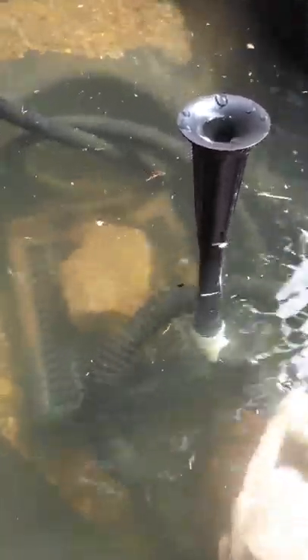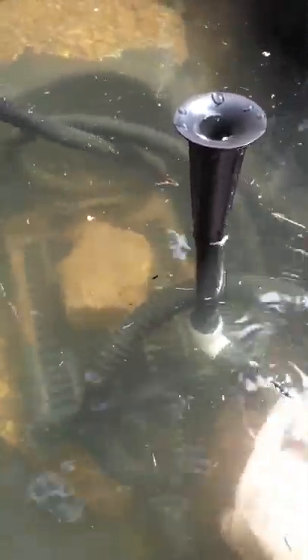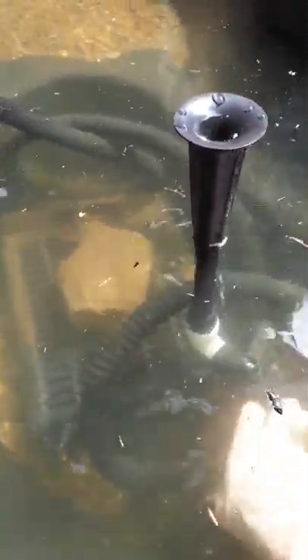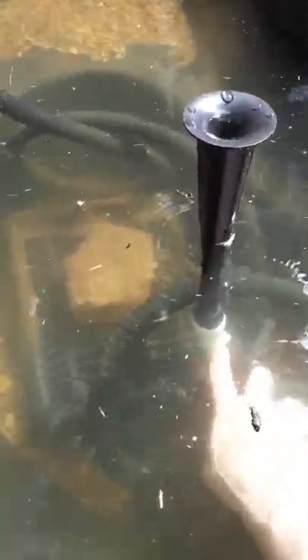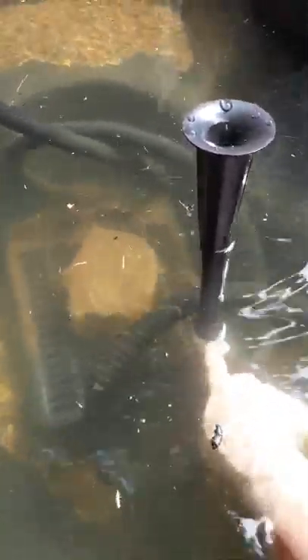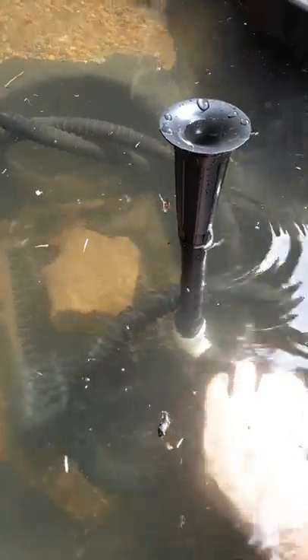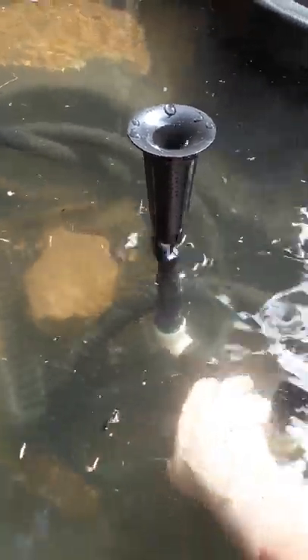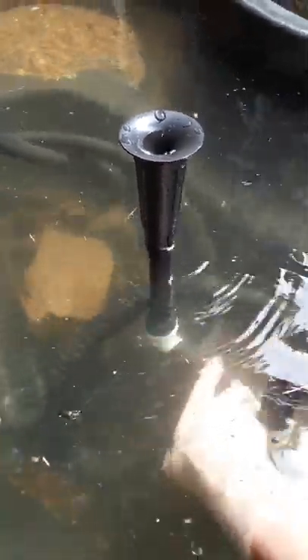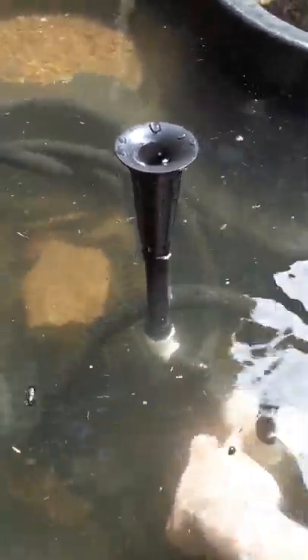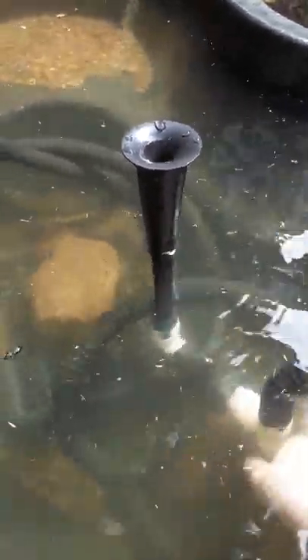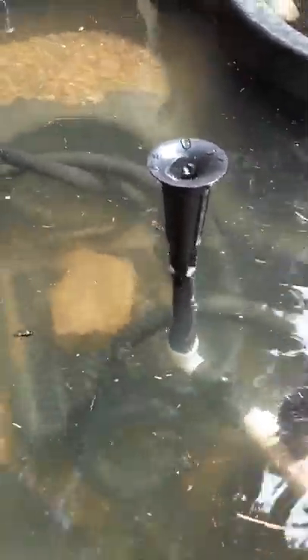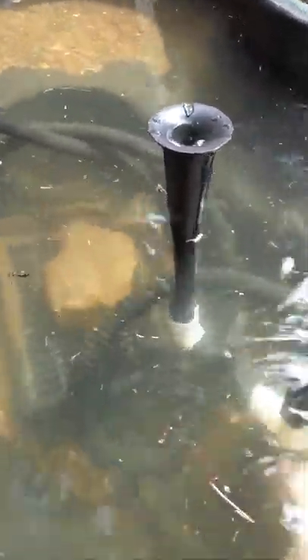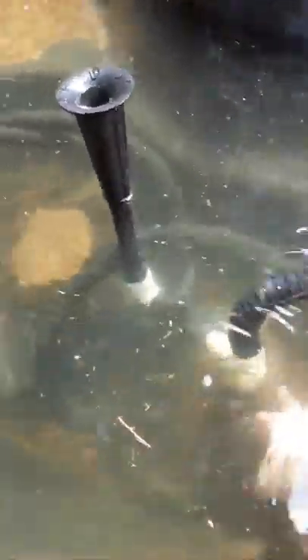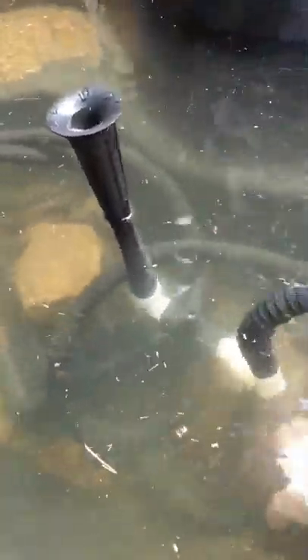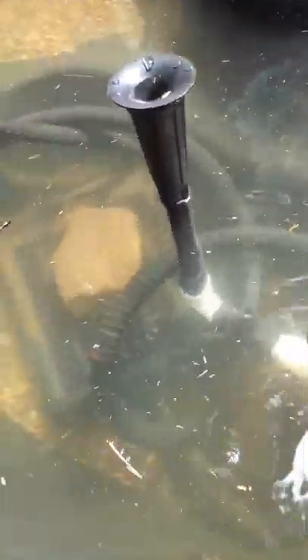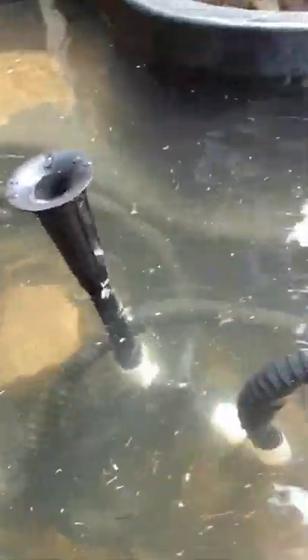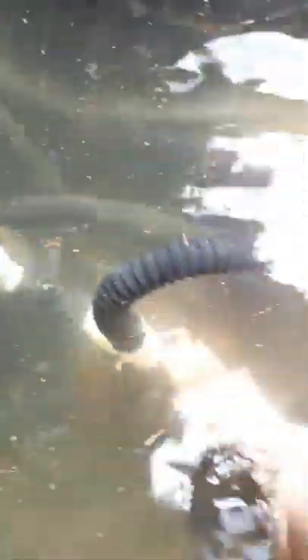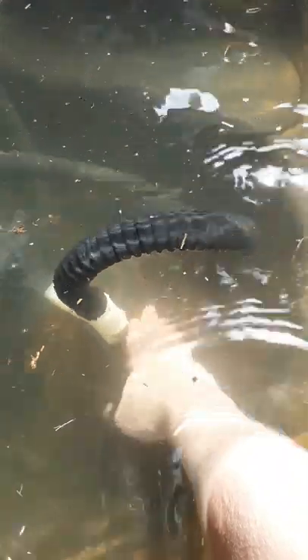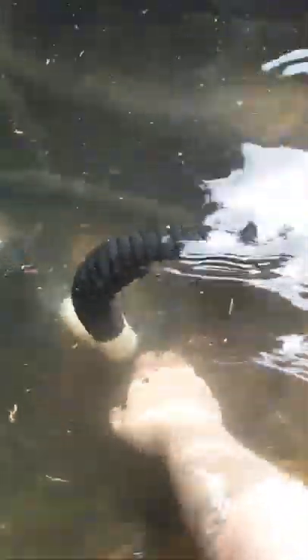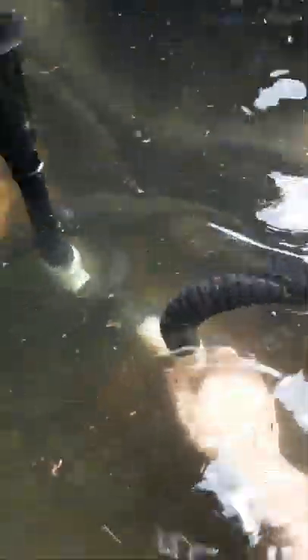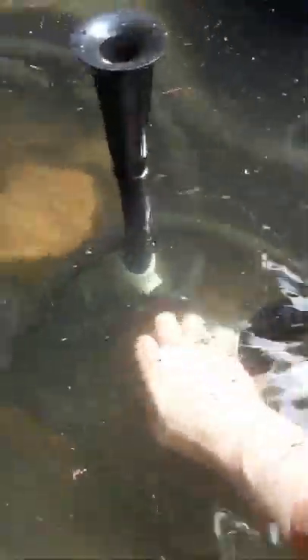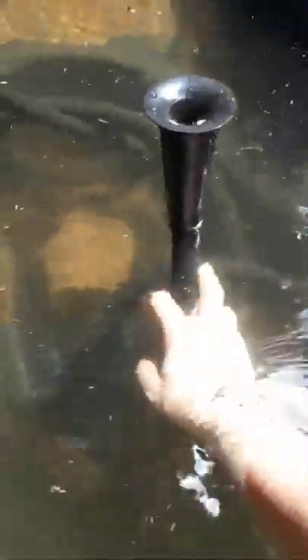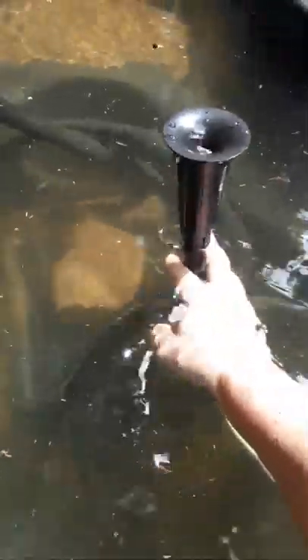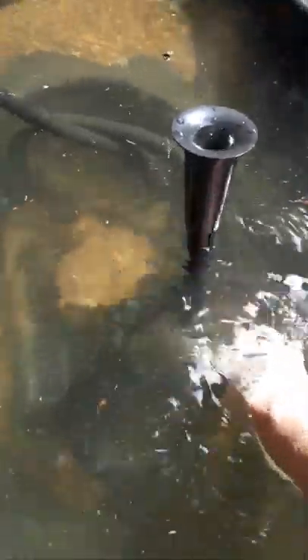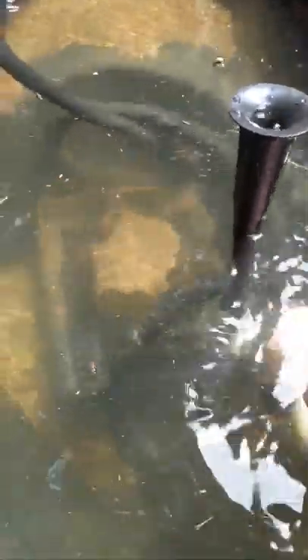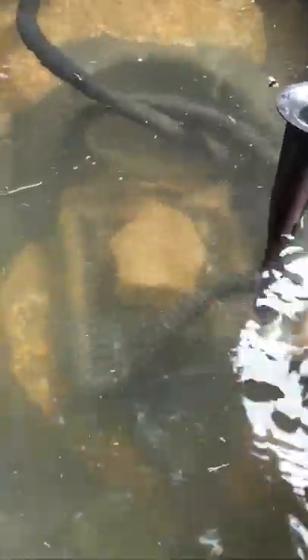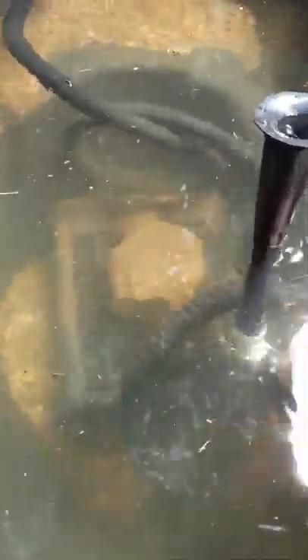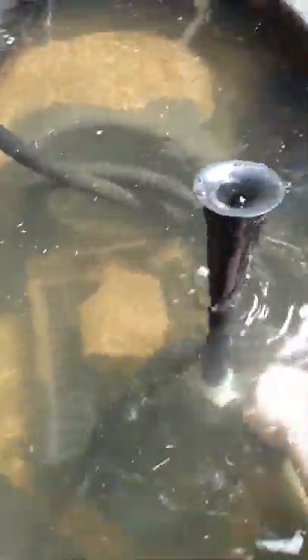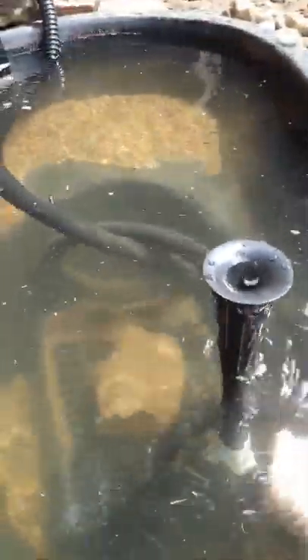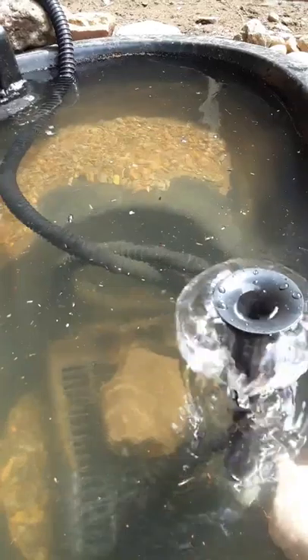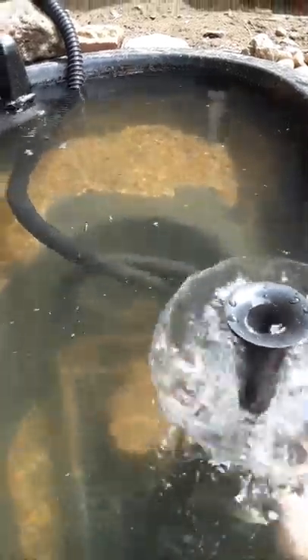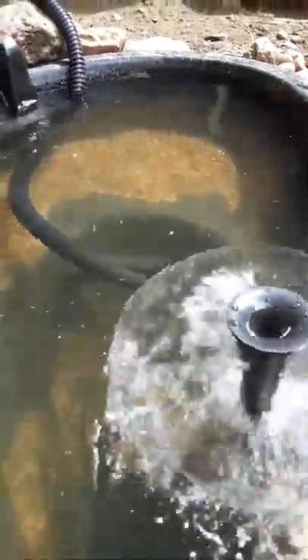These are actually parts that are designed for chemical sprayers, but they are threaded exactly the same as the Tetra pump and this fountain, which is great.